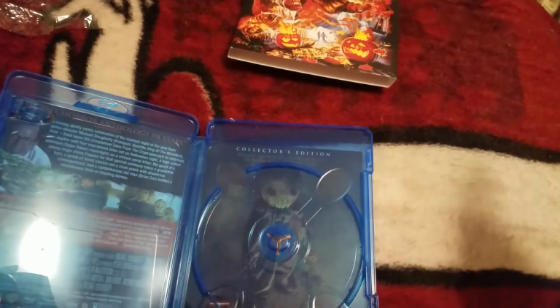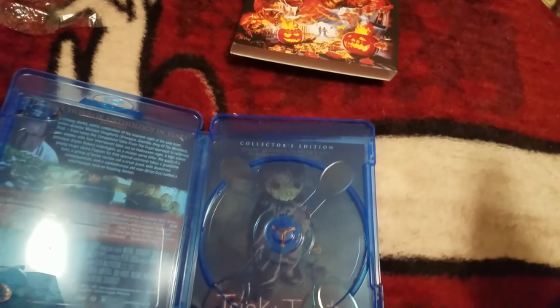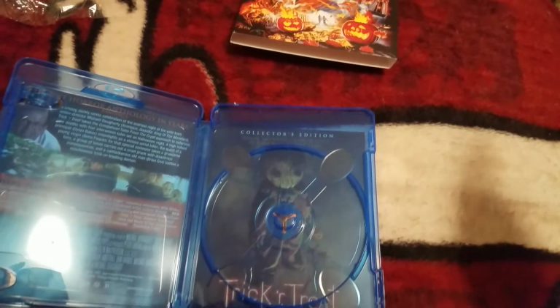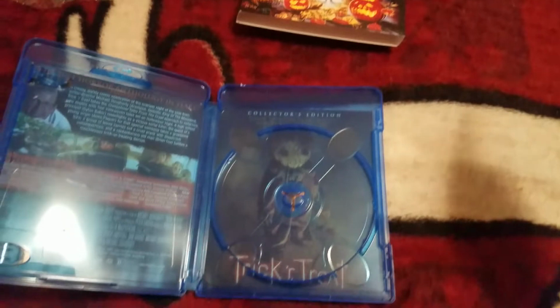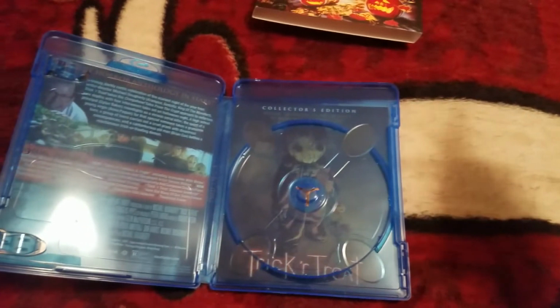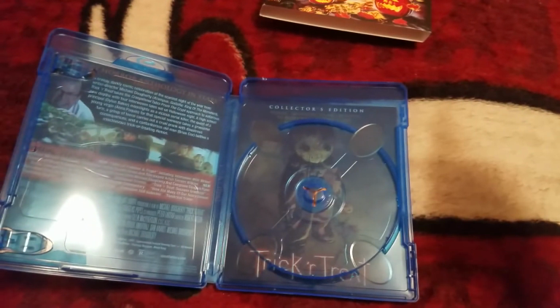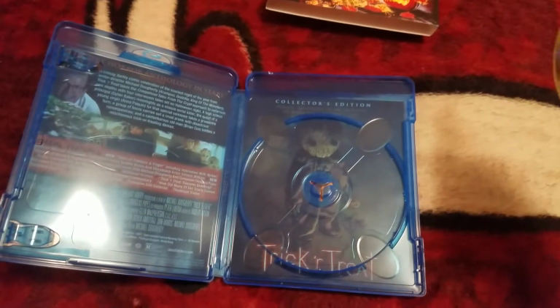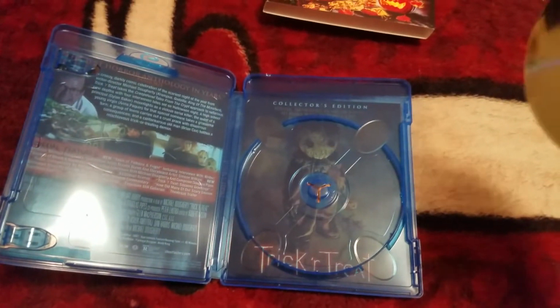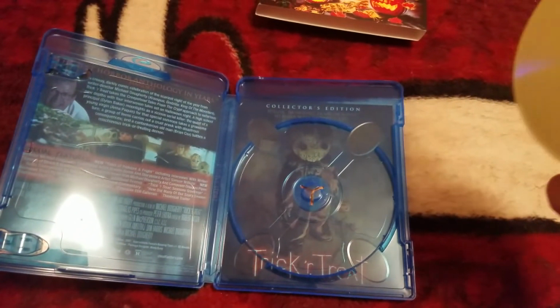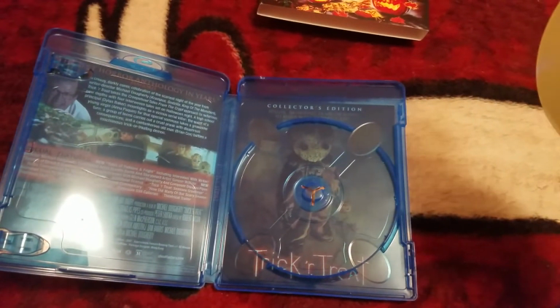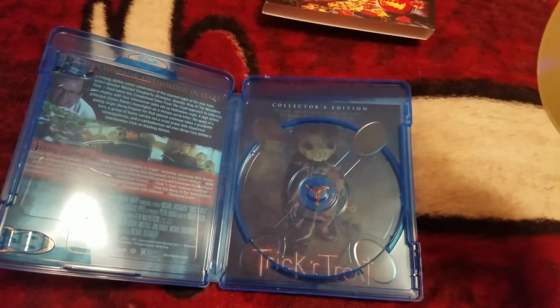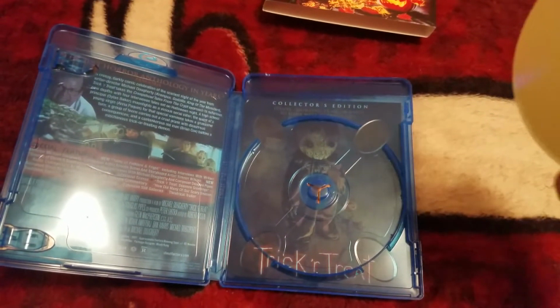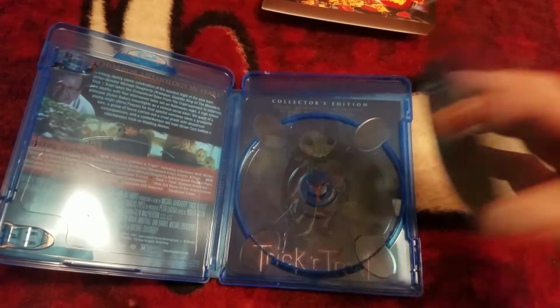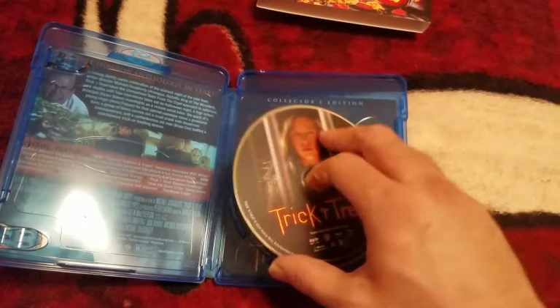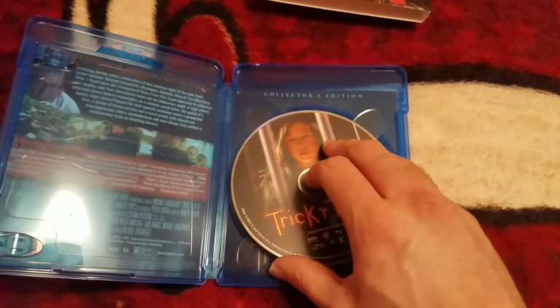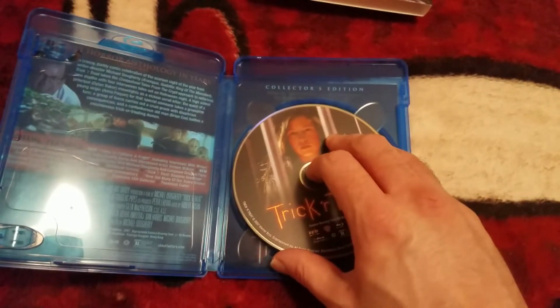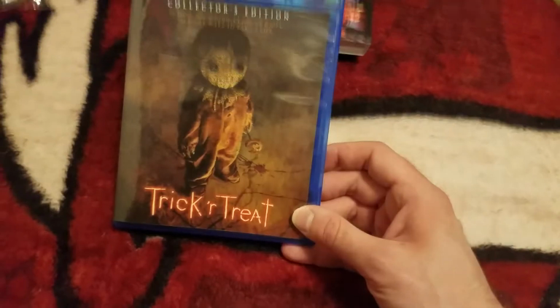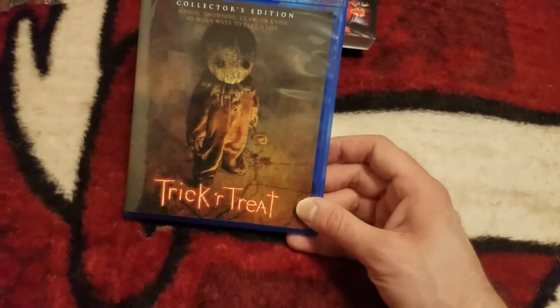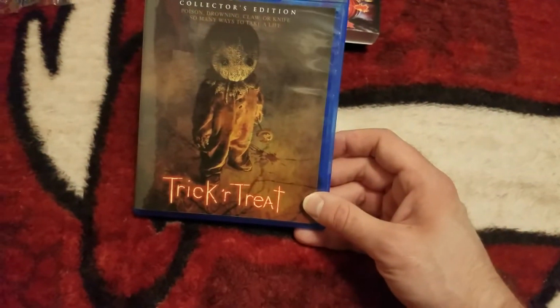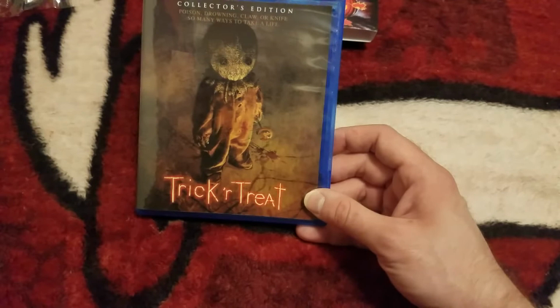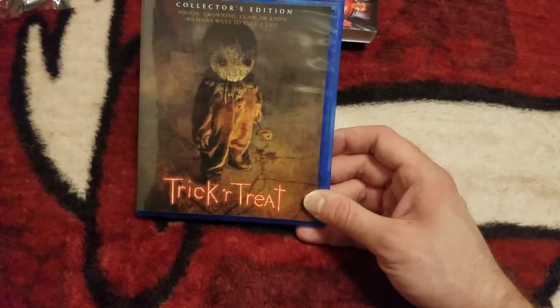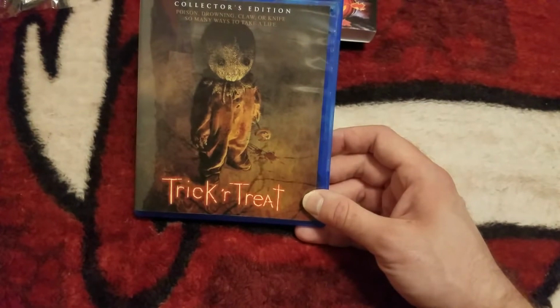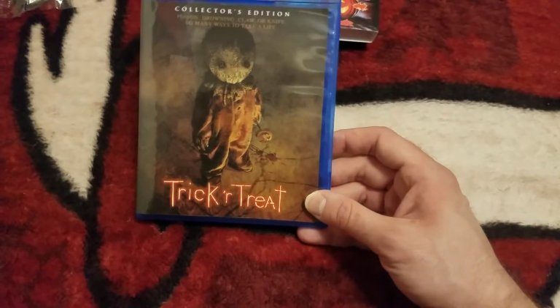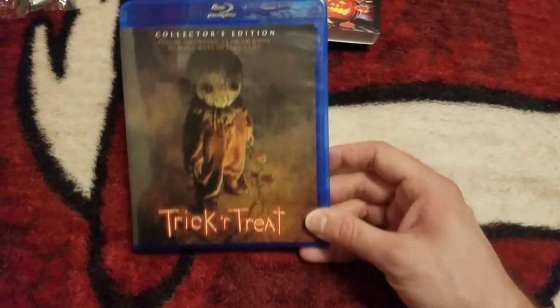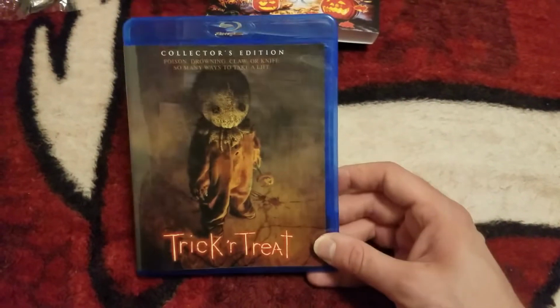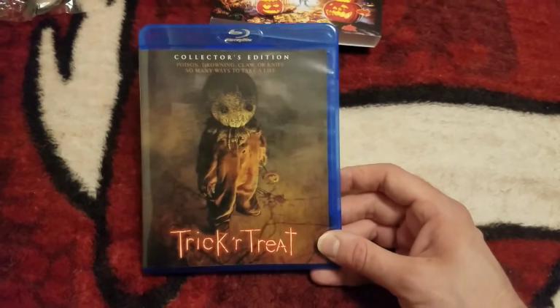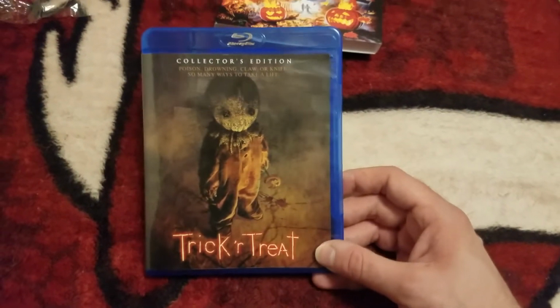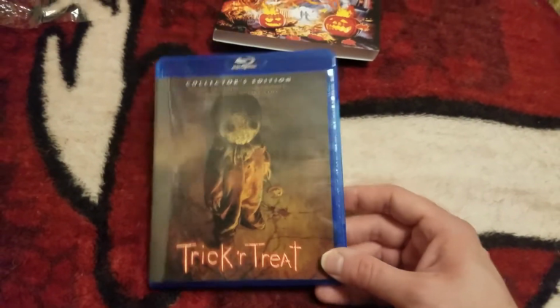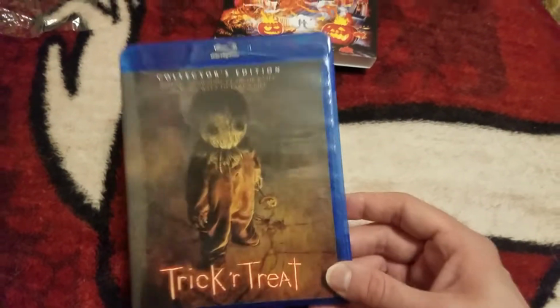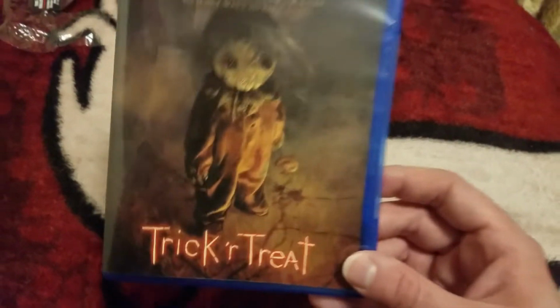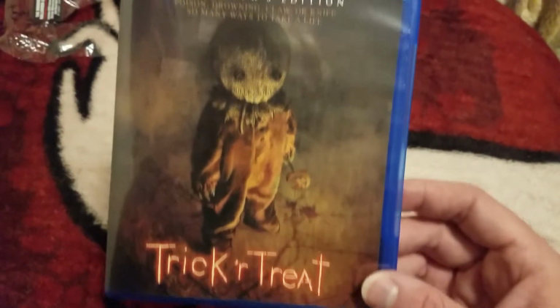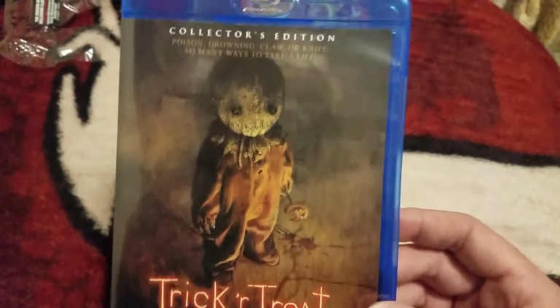We're gonna pause it again so we can show you the reverse artwork. And there's the reverse artwork — super awesome.